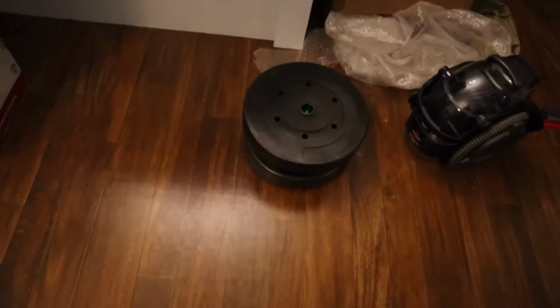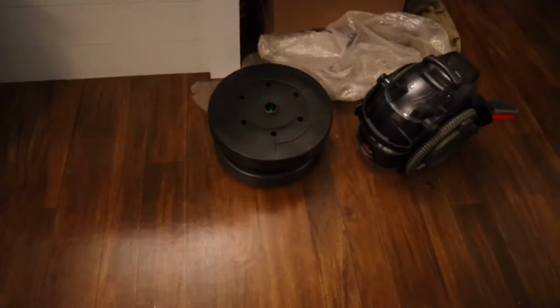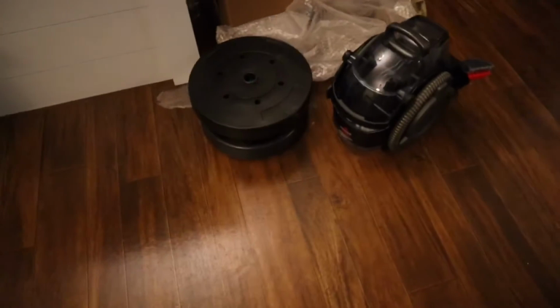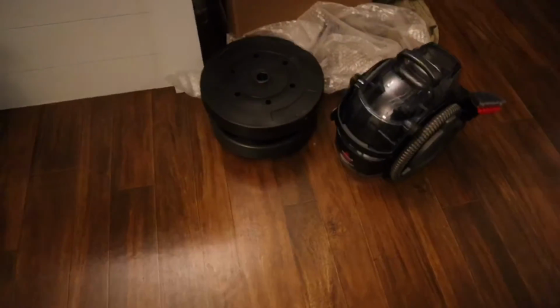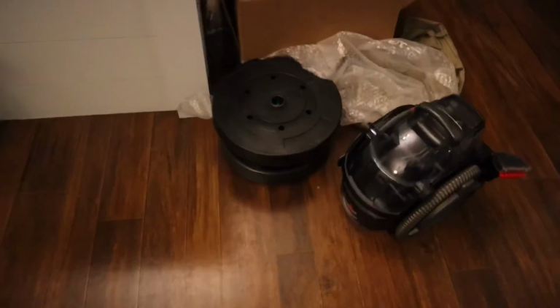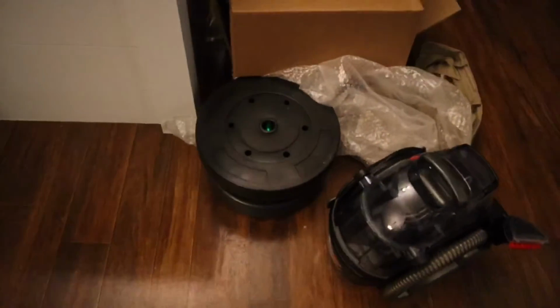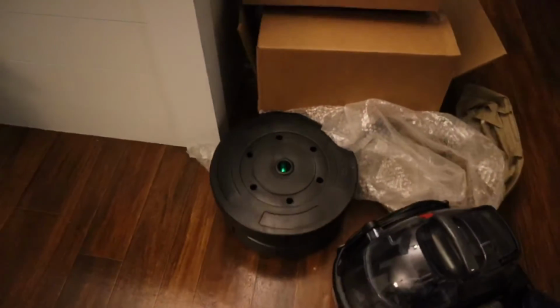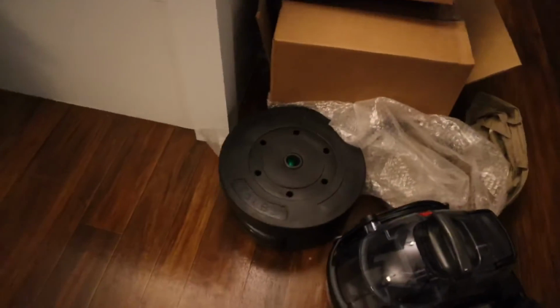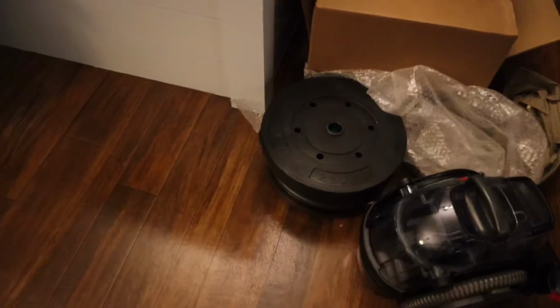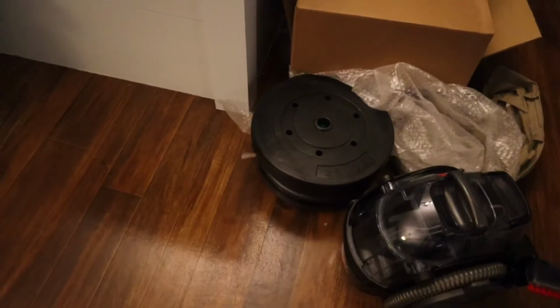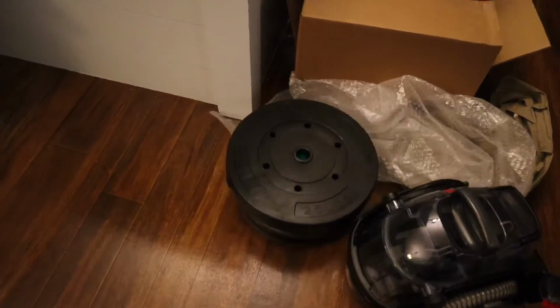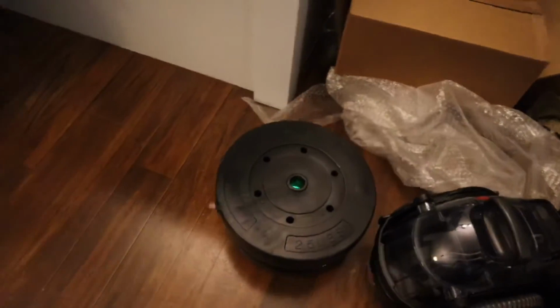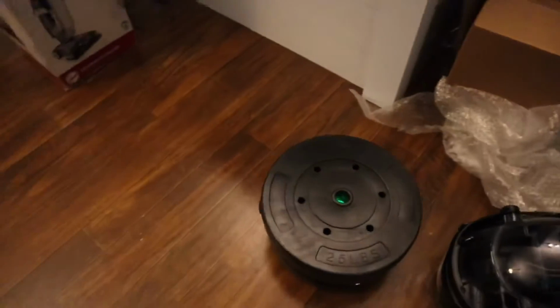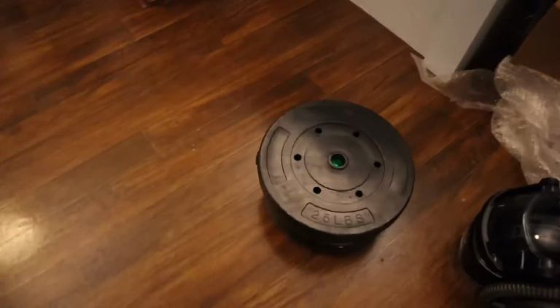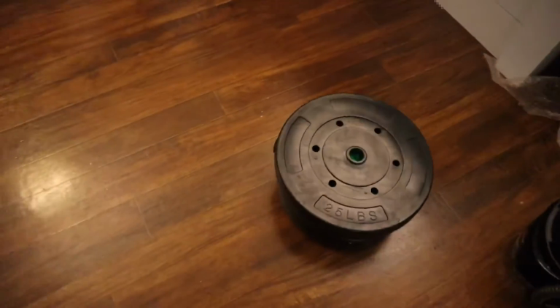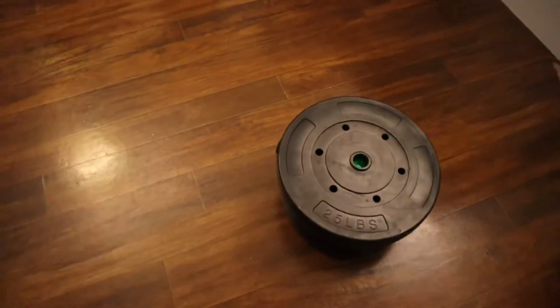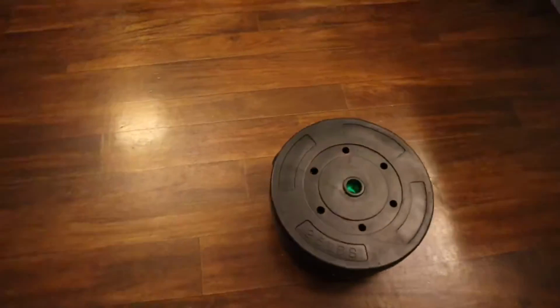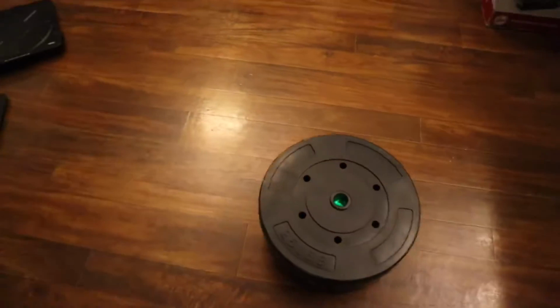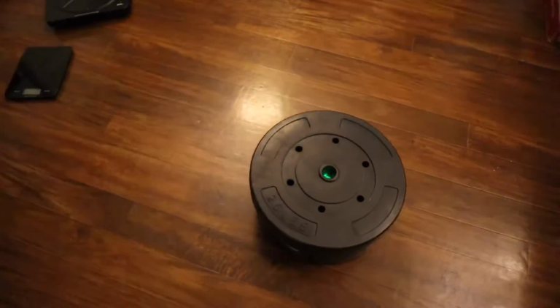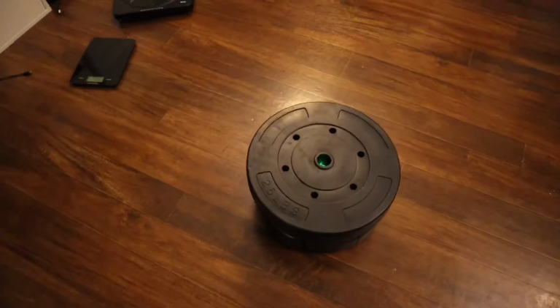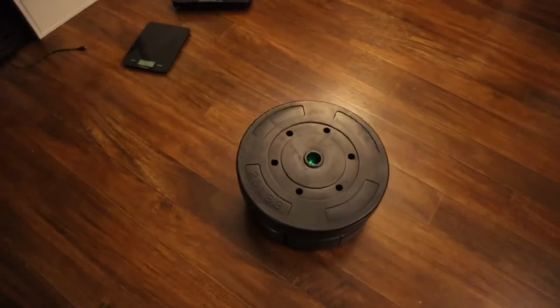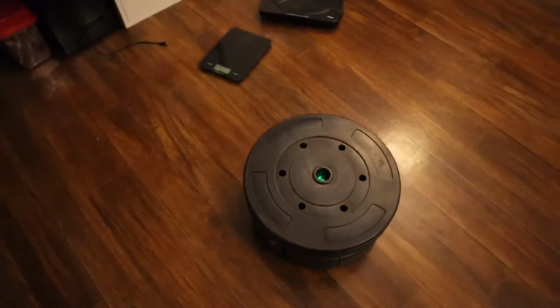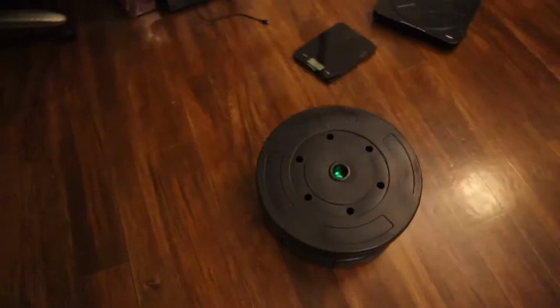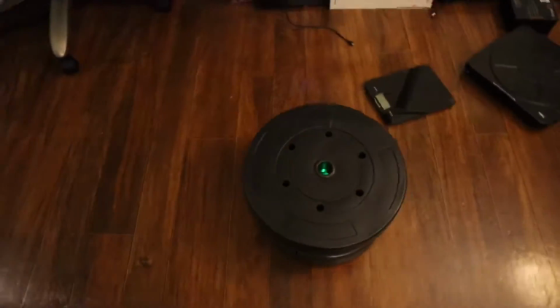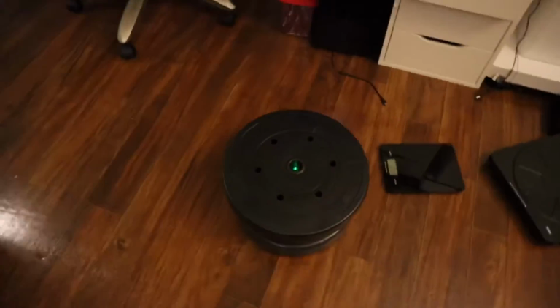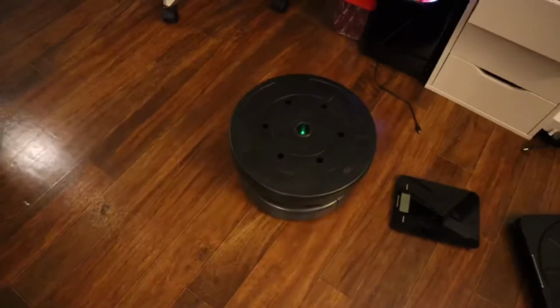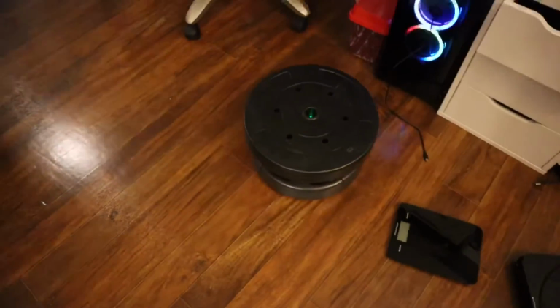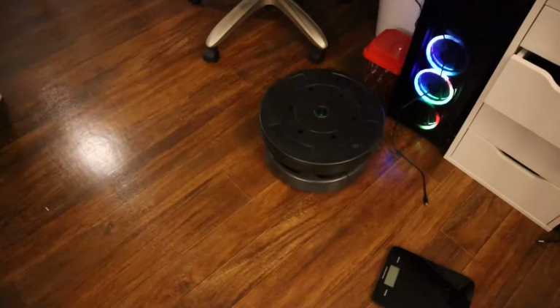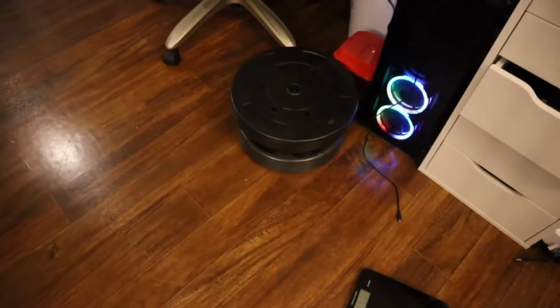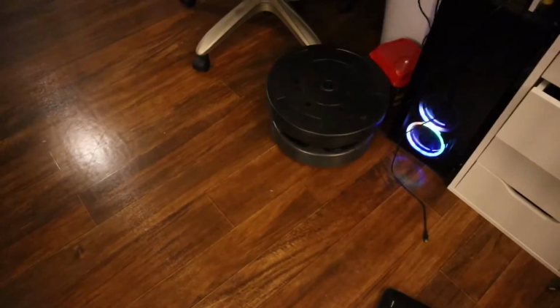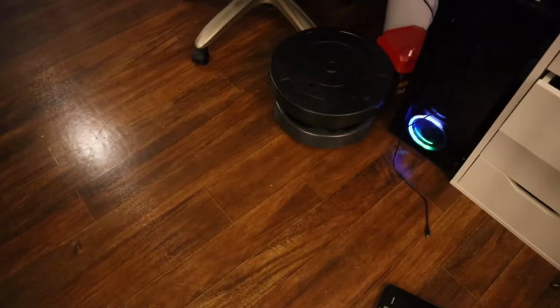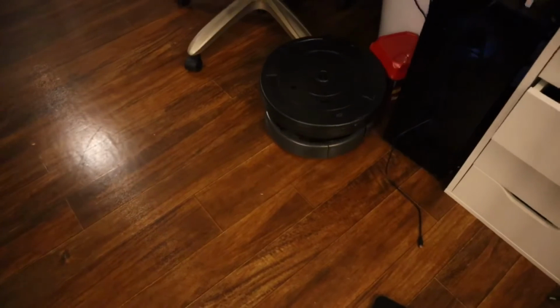Wow. 50 pounds on its back. Now you can see why there's videos of babies and cats and all that sitting on them.